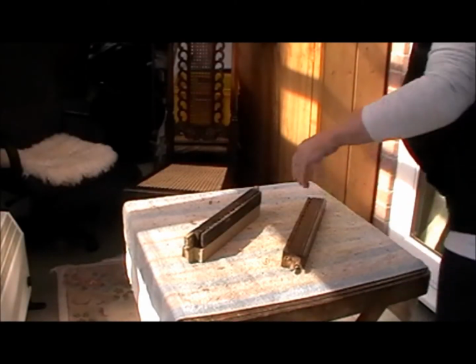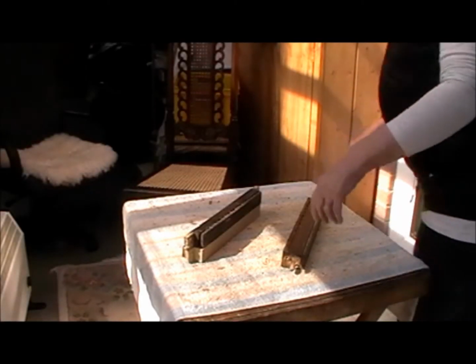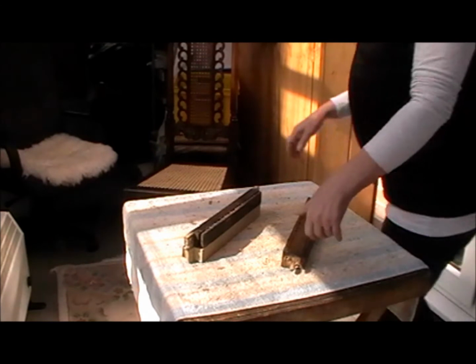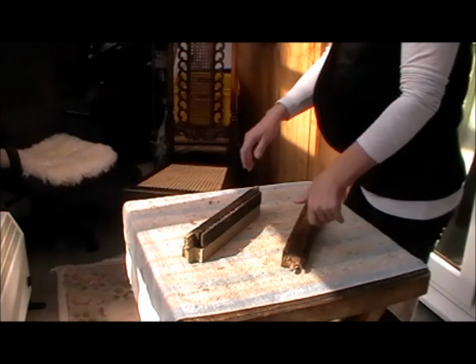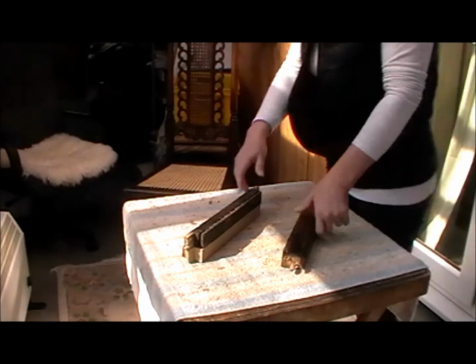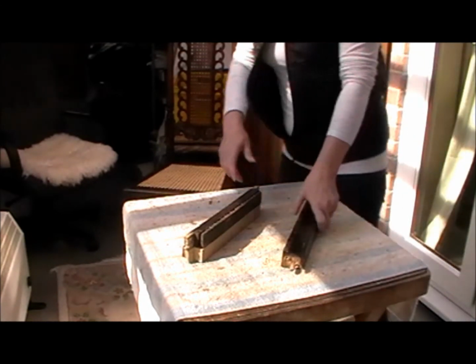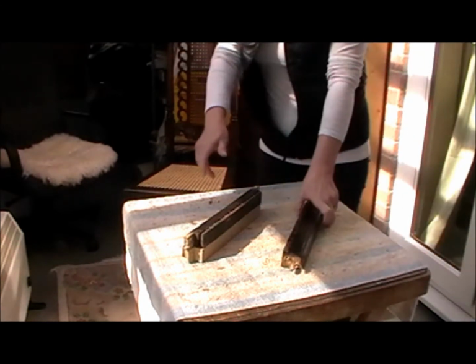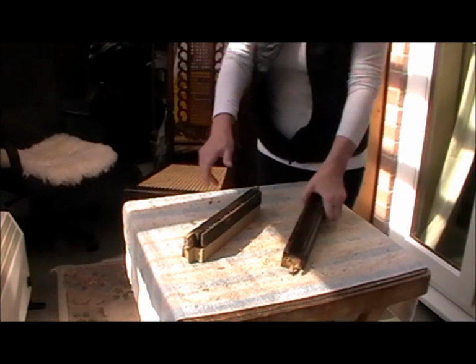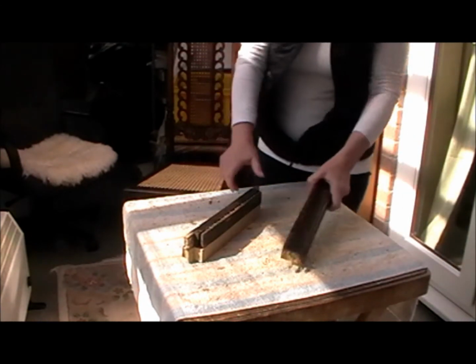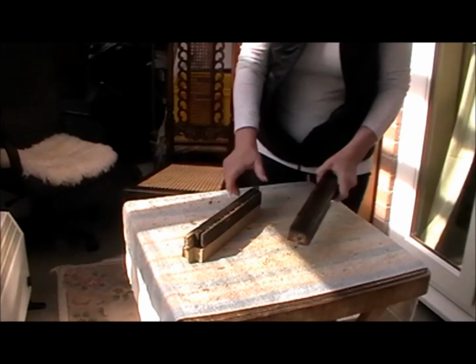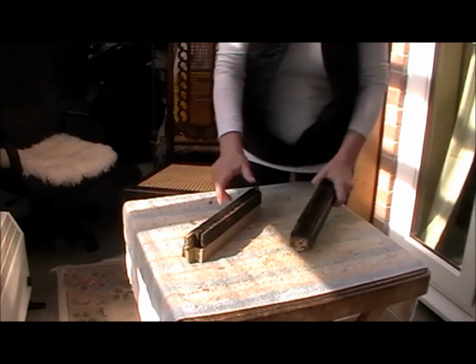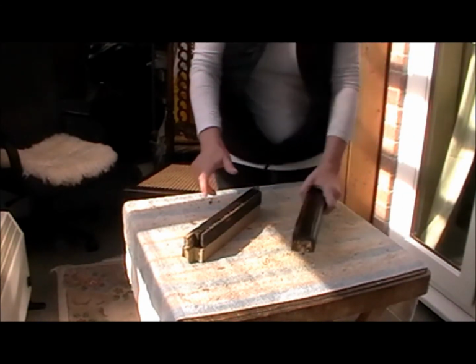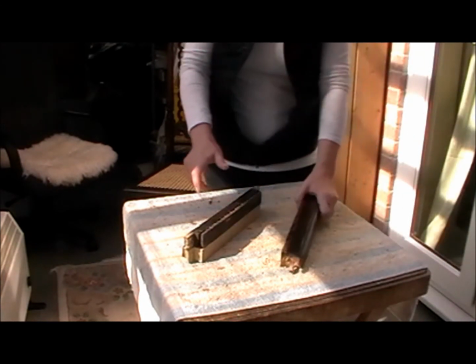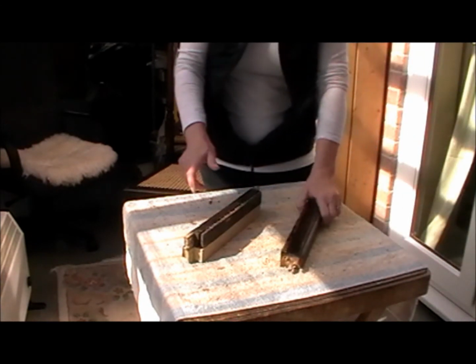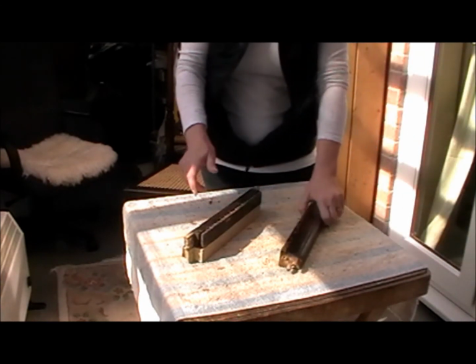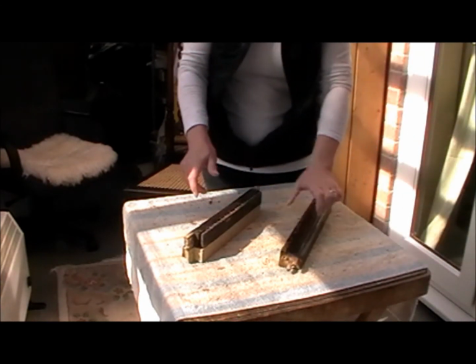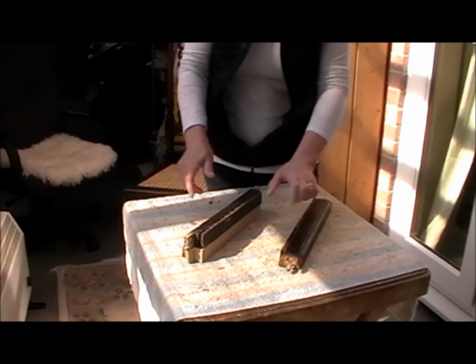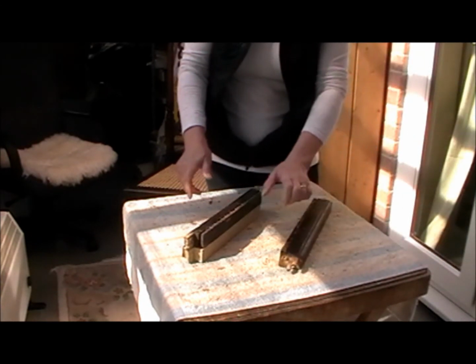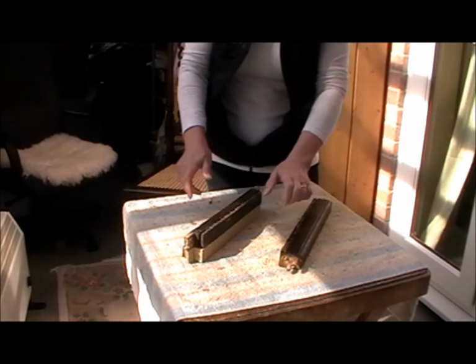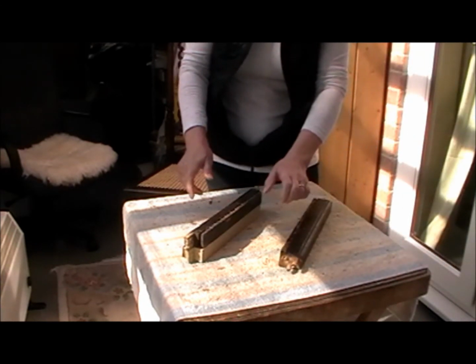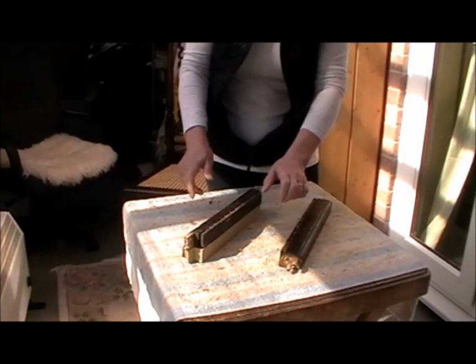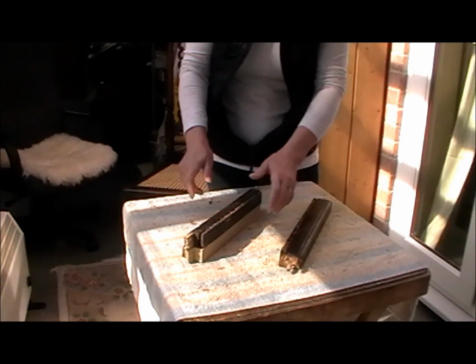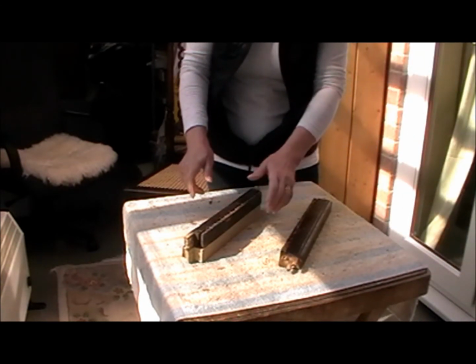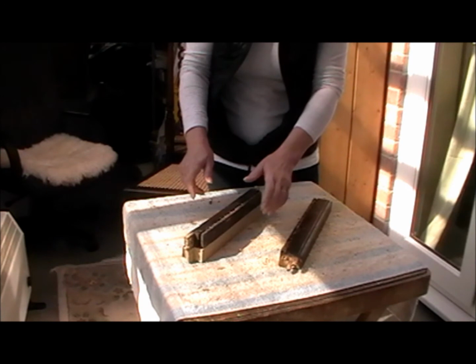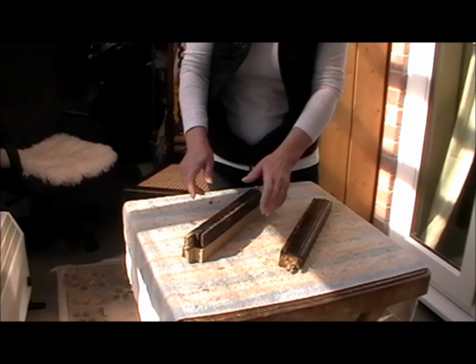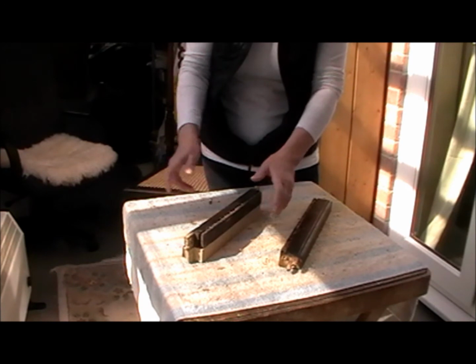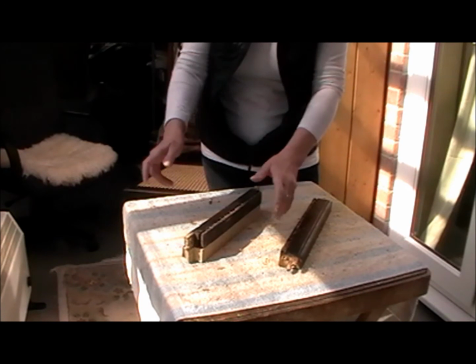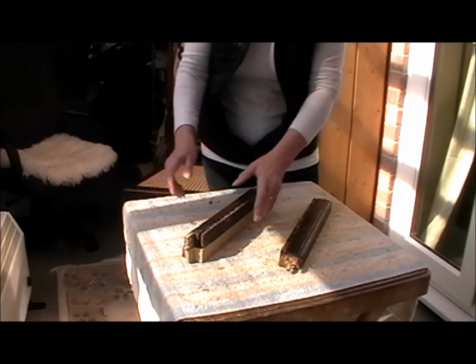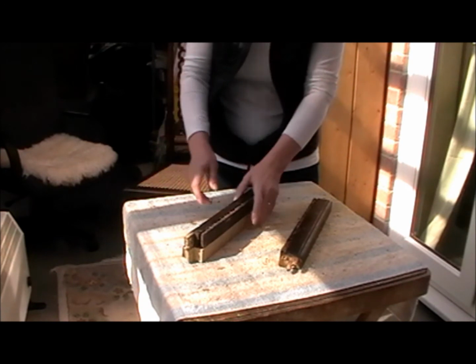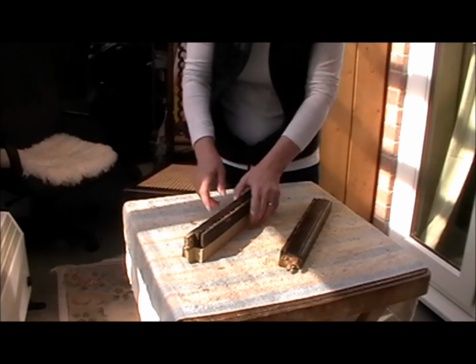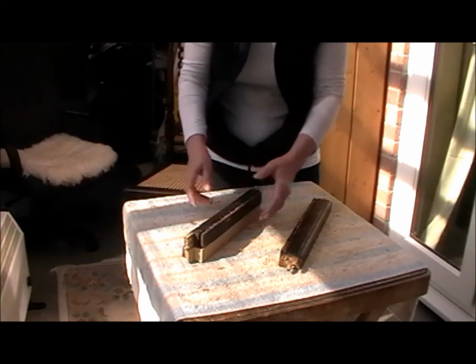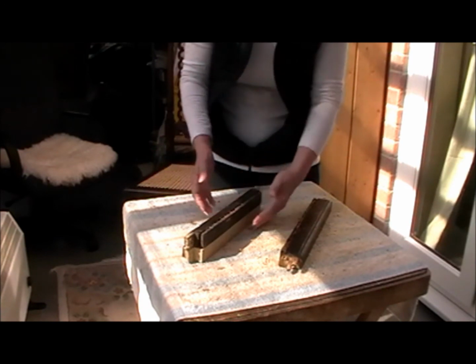Good morning. Beautiful day. Still got somebody doing some DIY somewhere, otherwise it's spookily quiet.